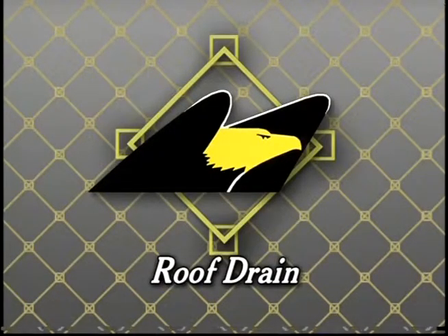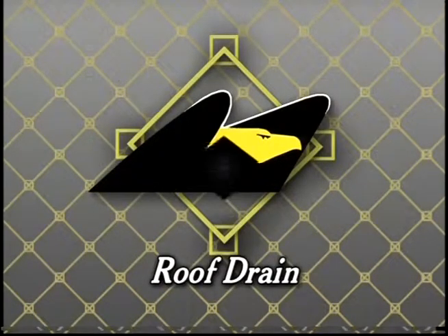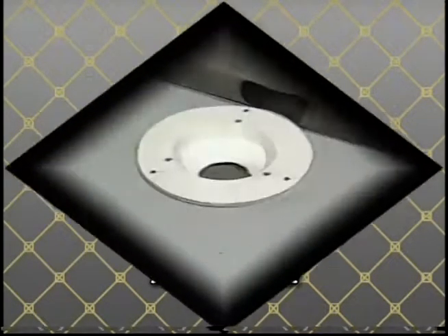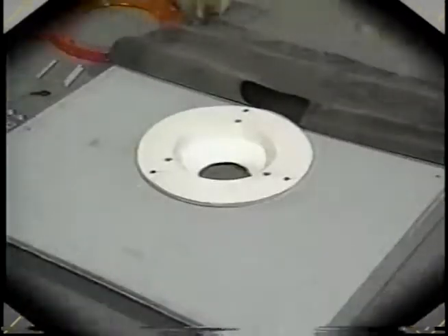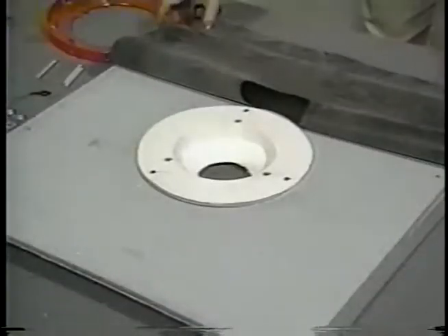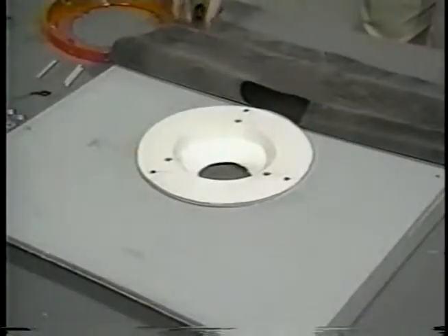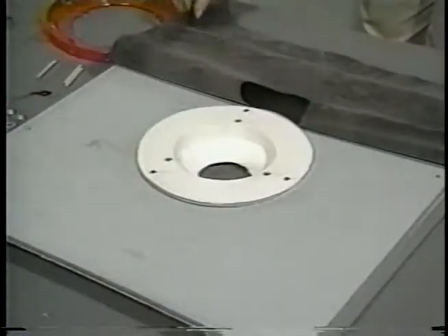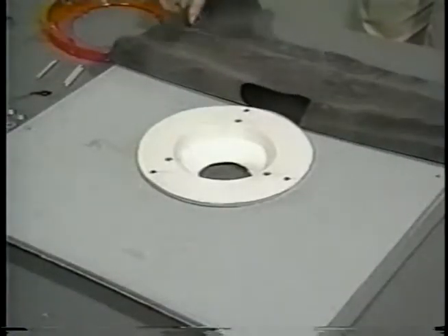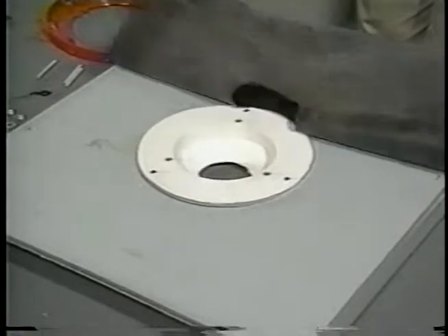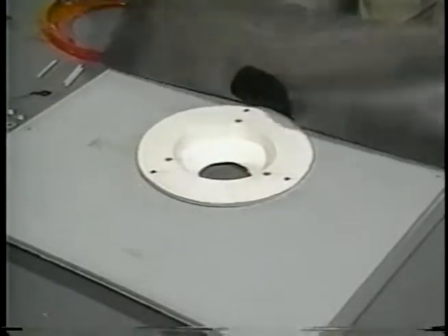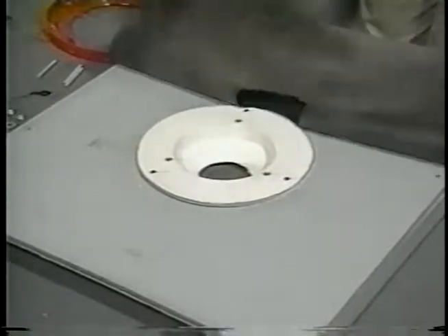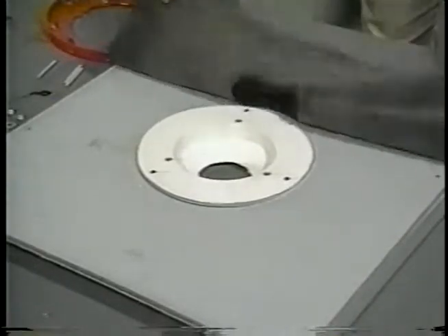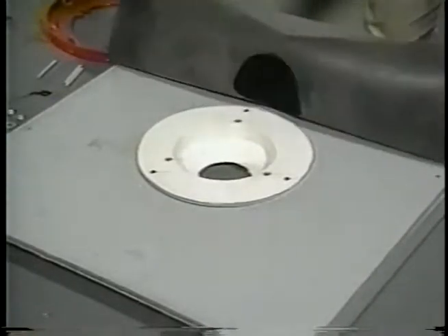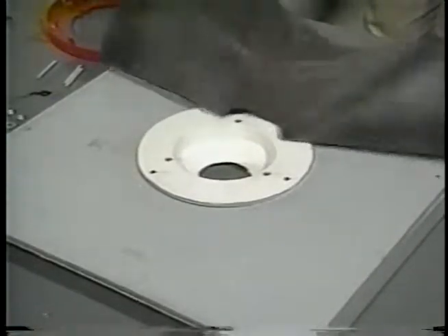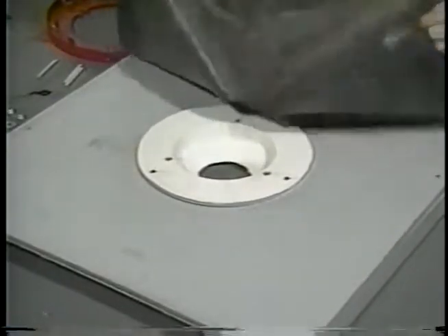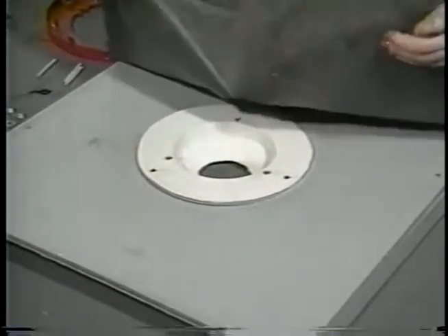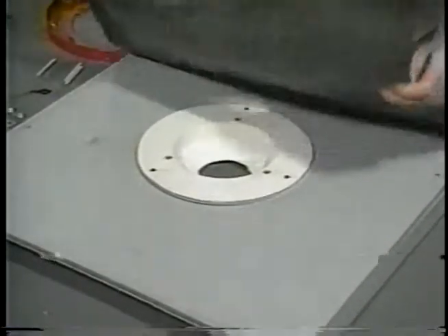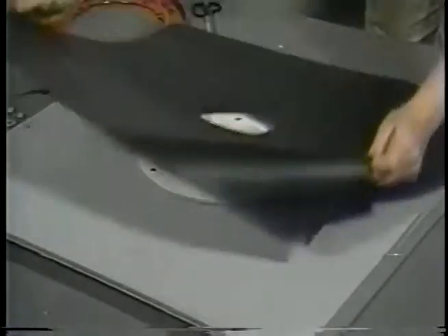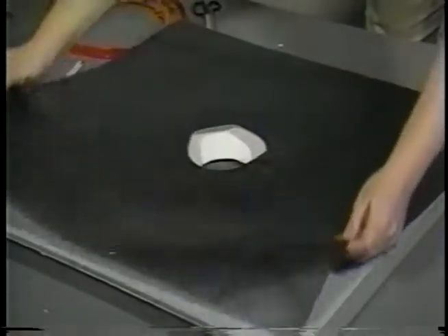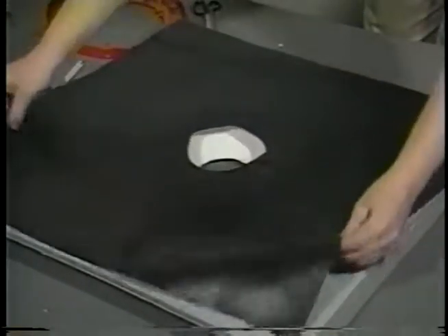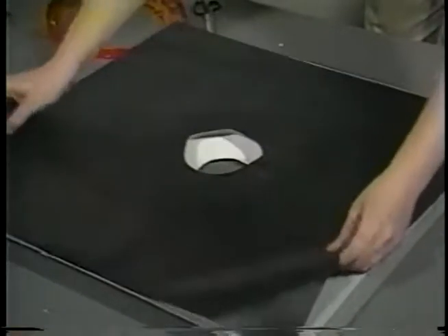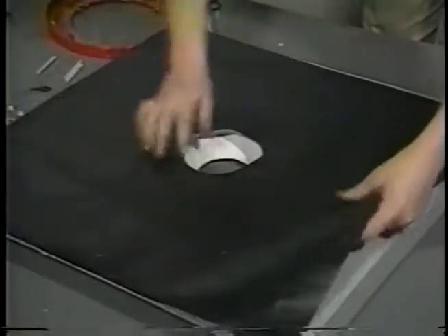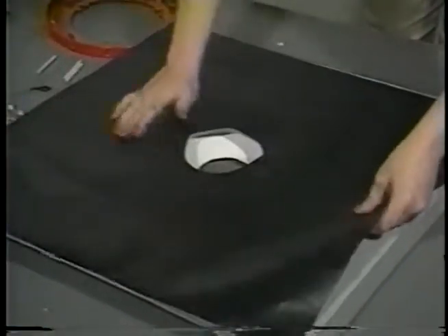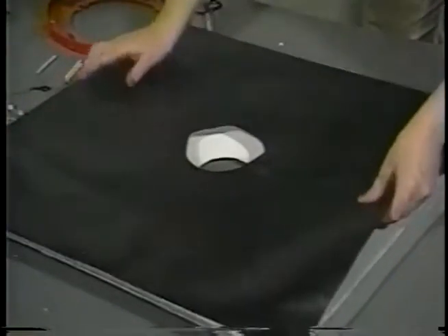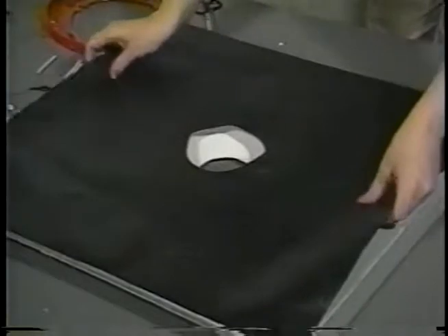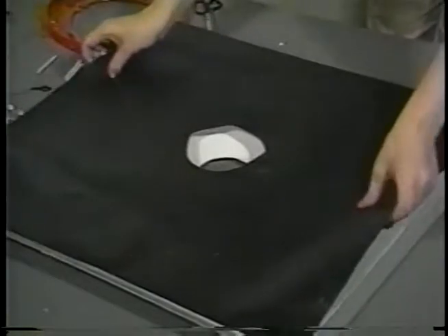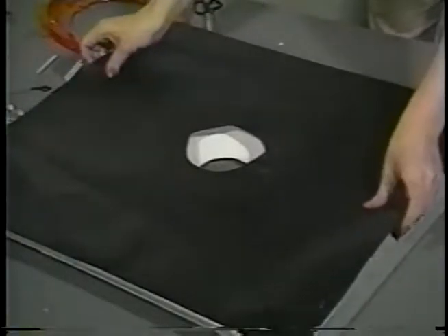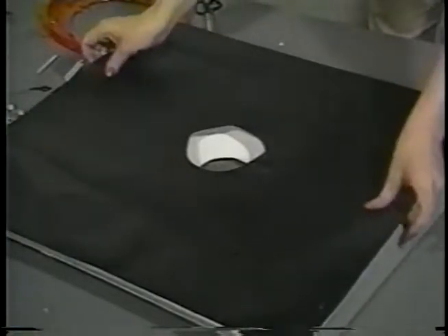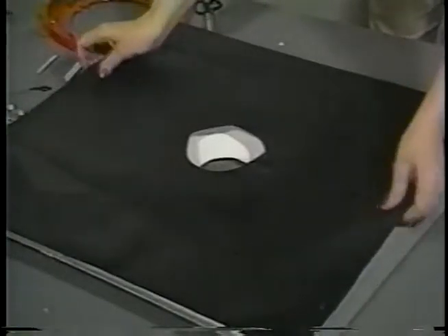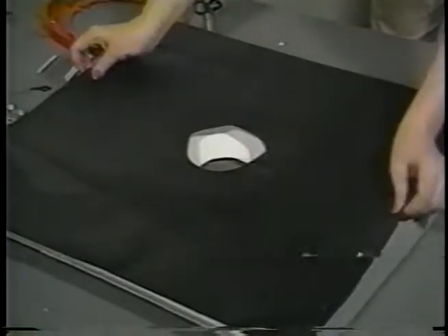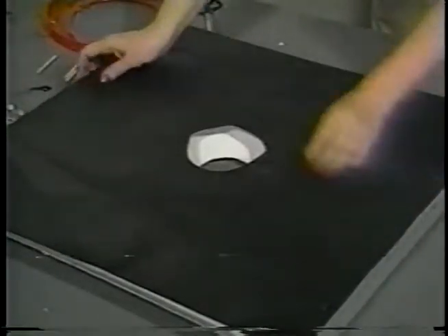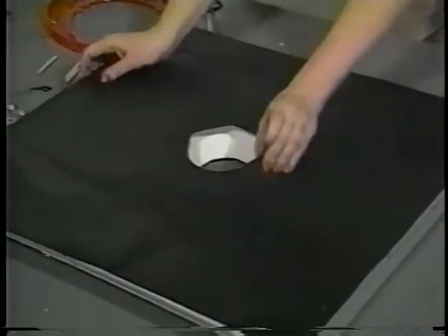The roof drain or sump must be laid into the insulation. Place the rubber over your sump, then find the hole. Cut a hole in the rubber about the same size as a small down pipe.